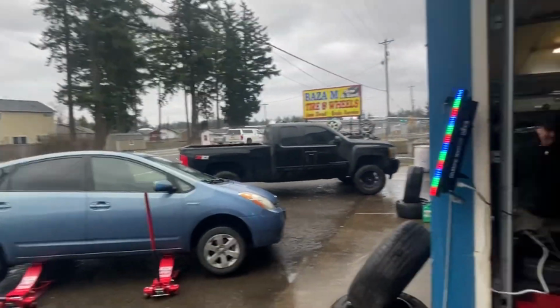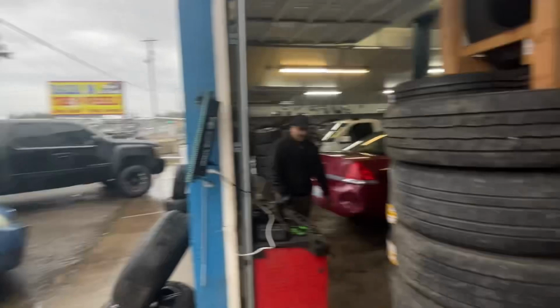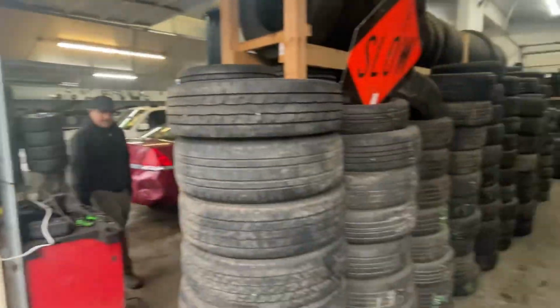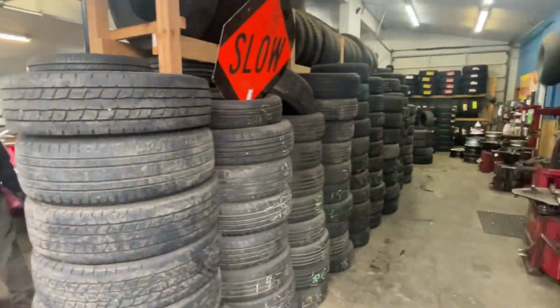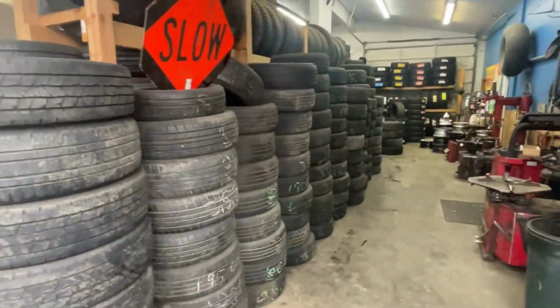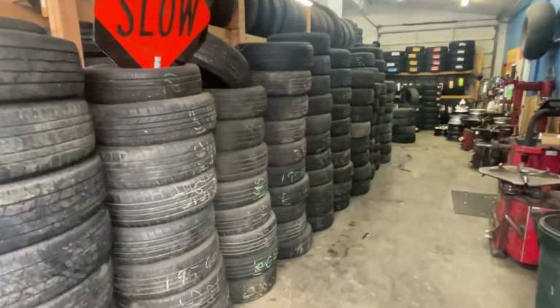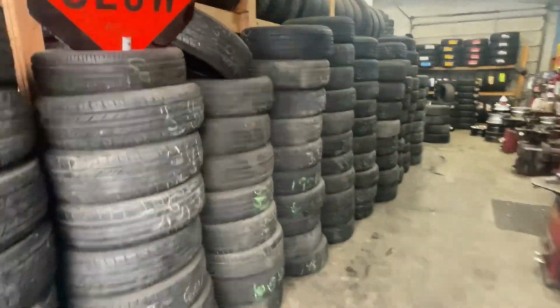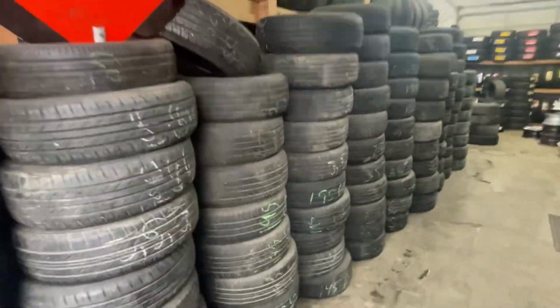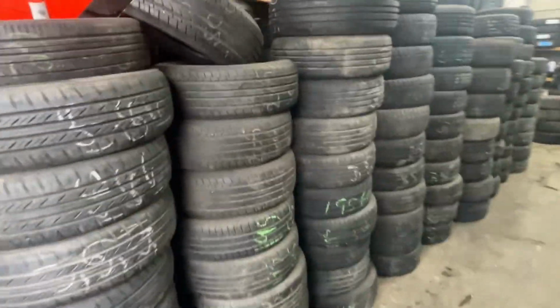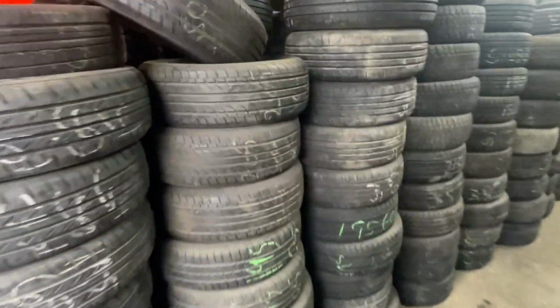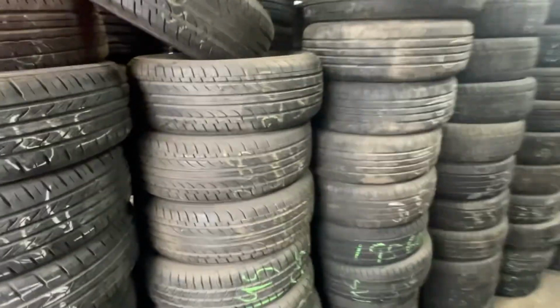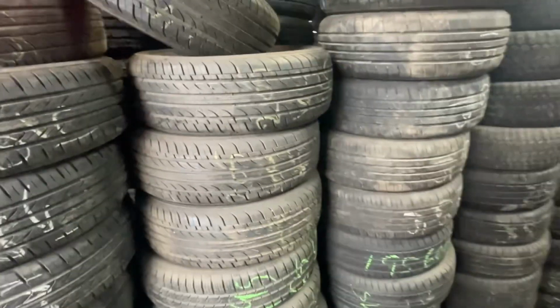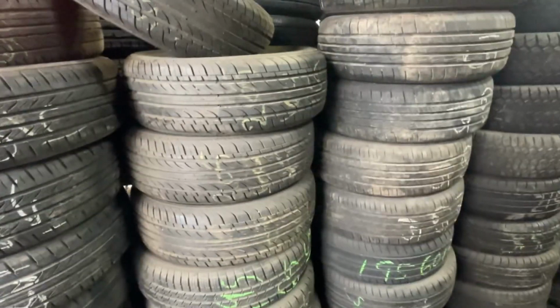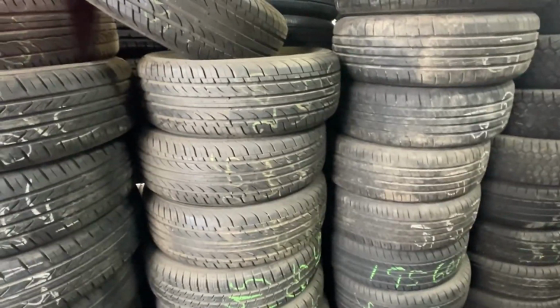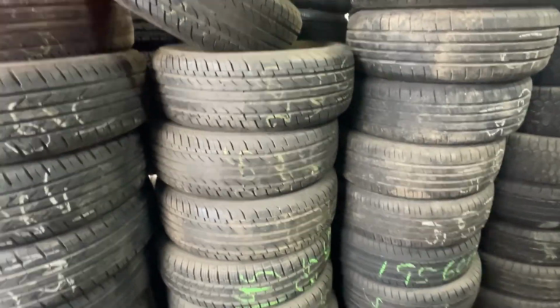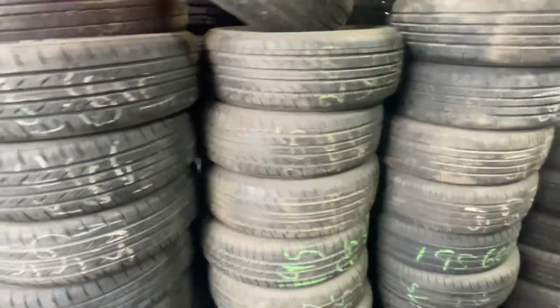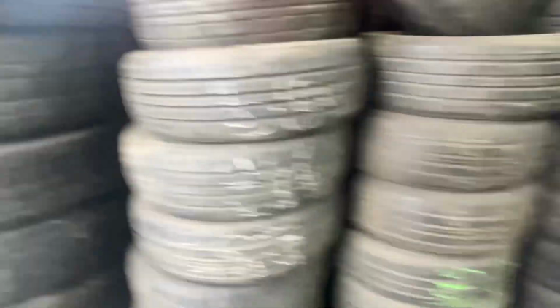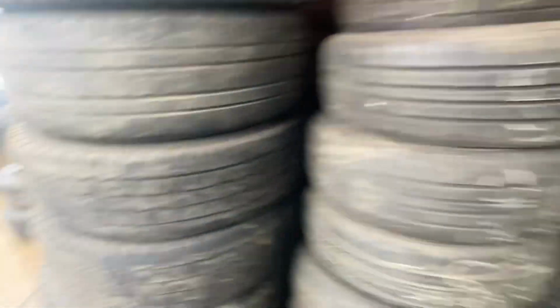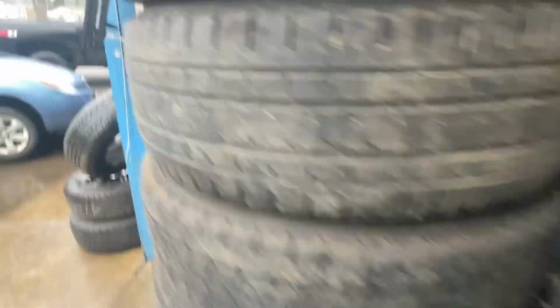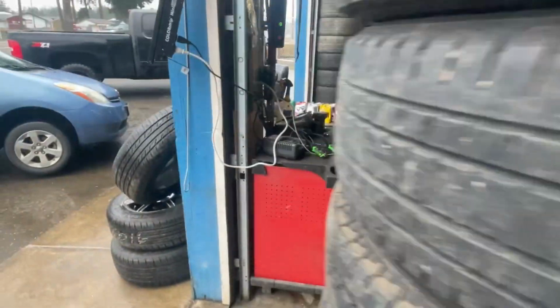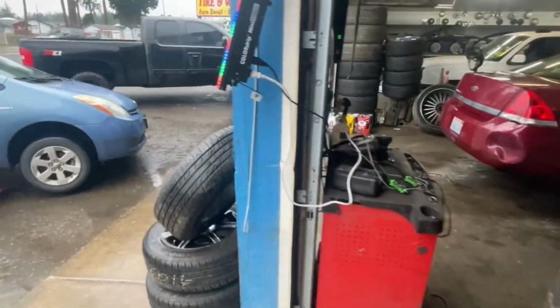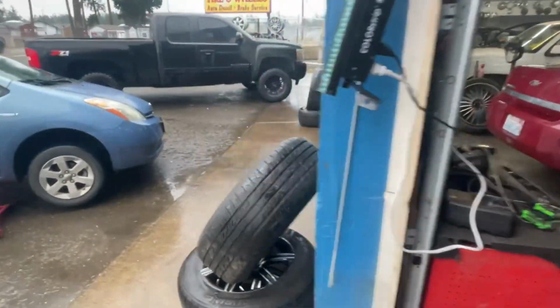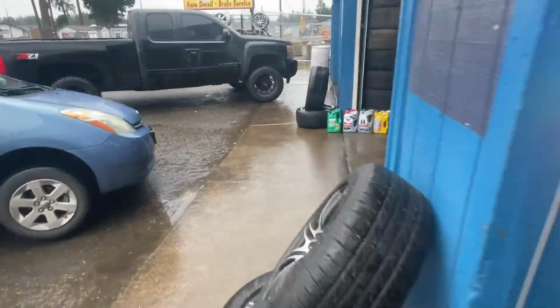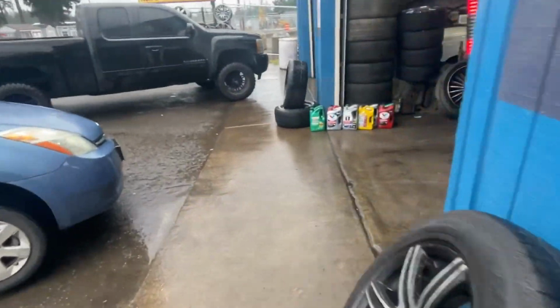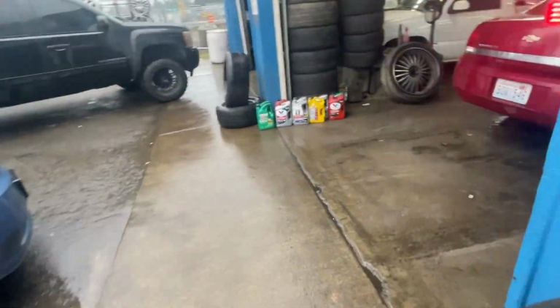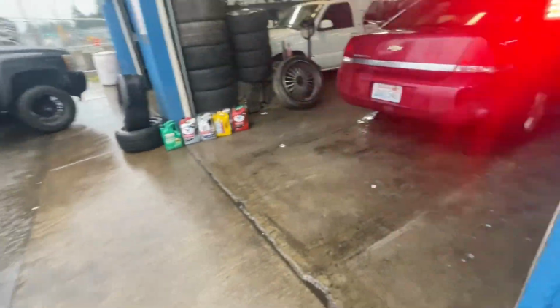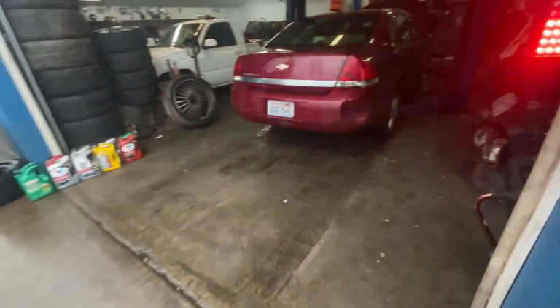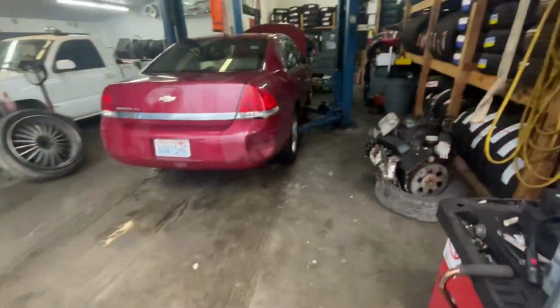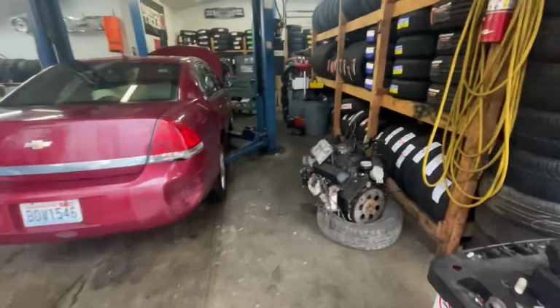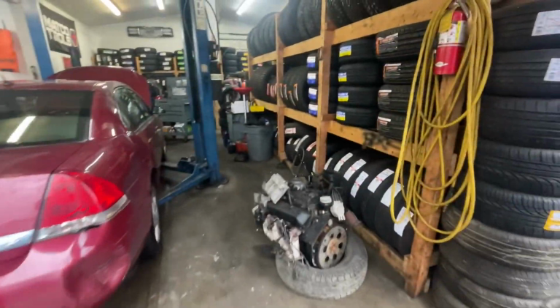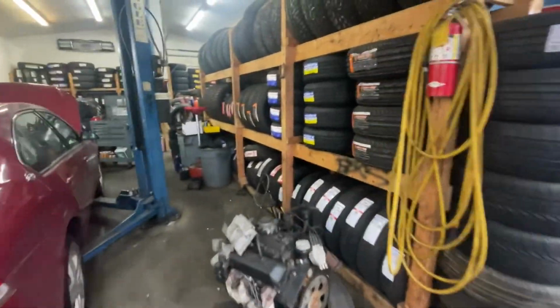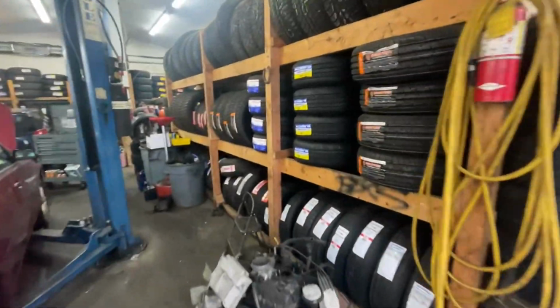I was just going to get a couple of used ones. They have some used ones here, but you don't know what you're really going to get. So I got some brand new ones.